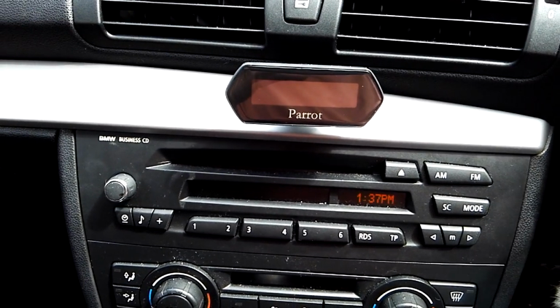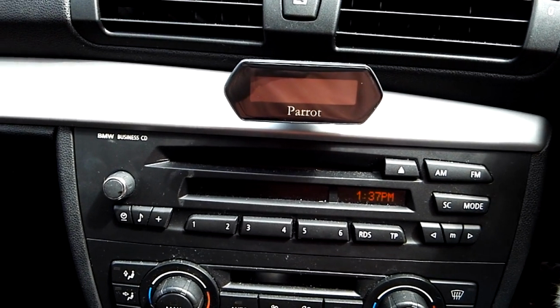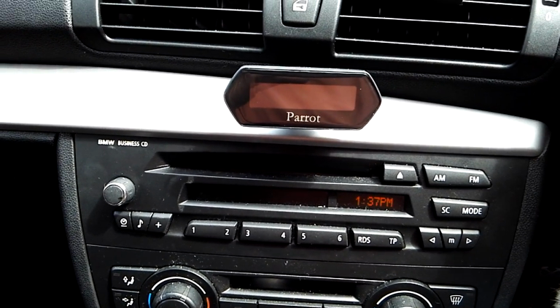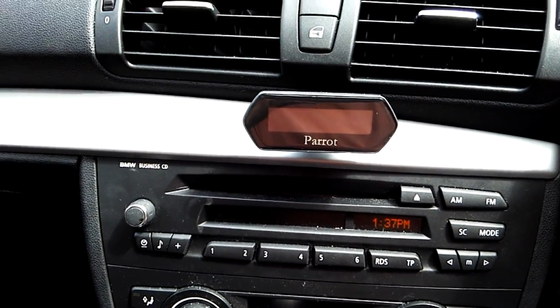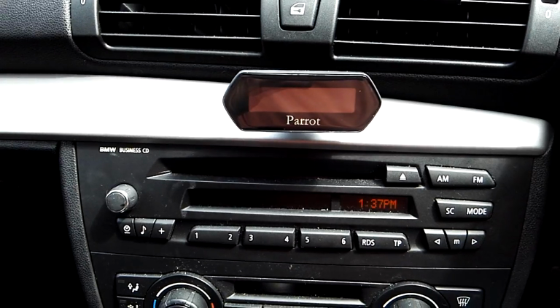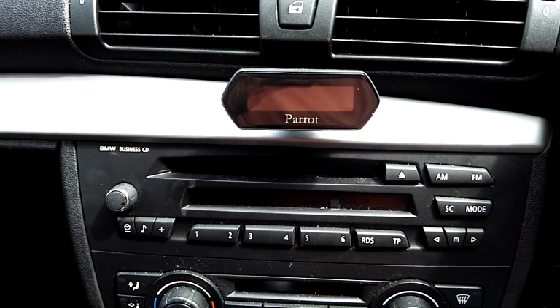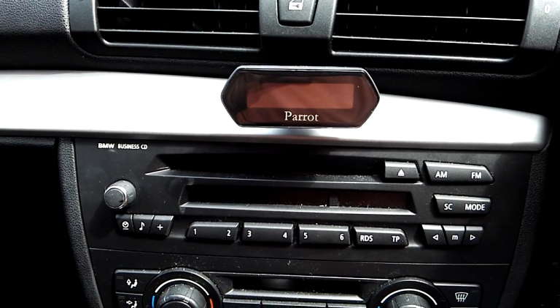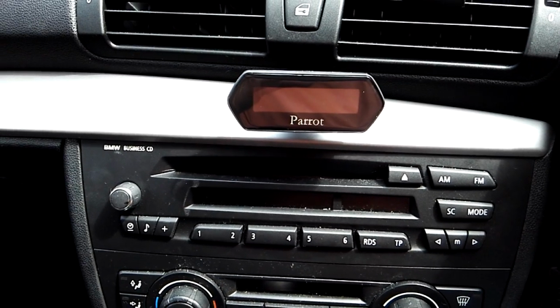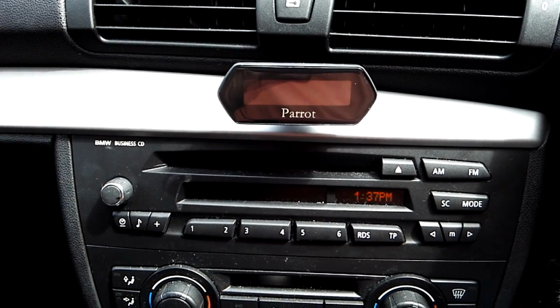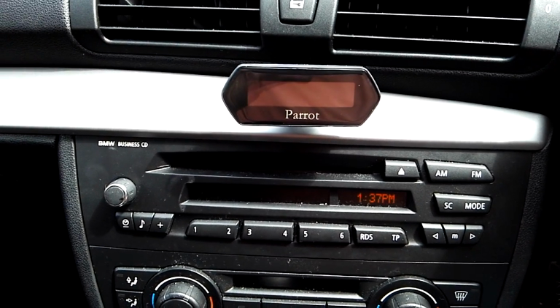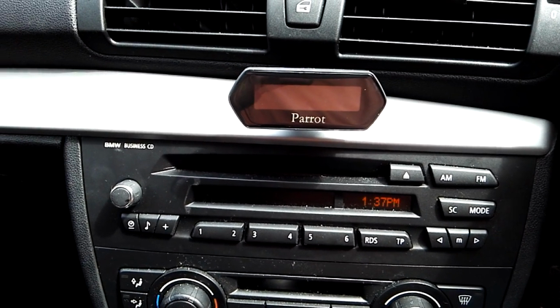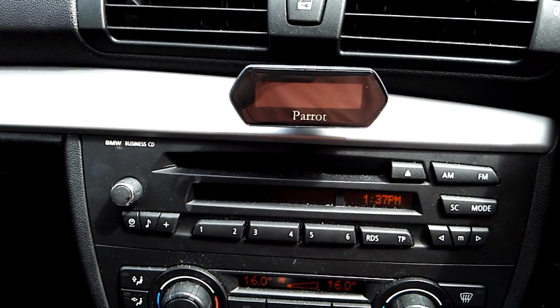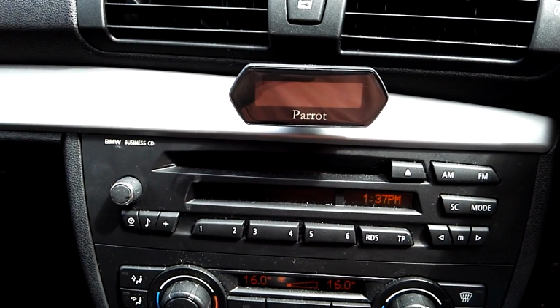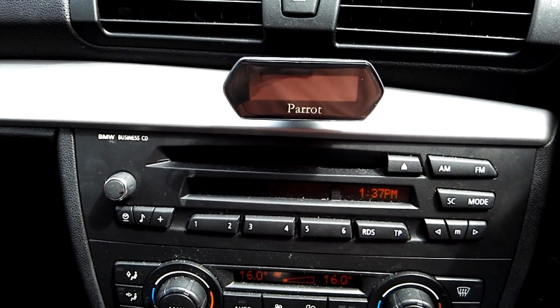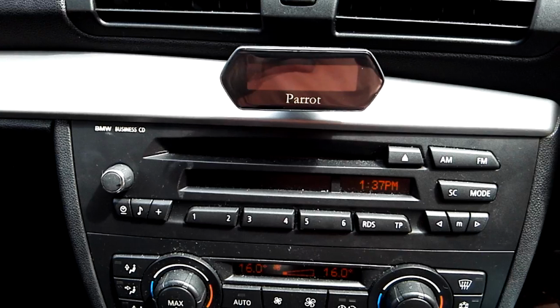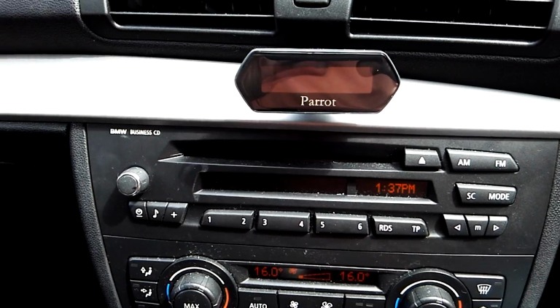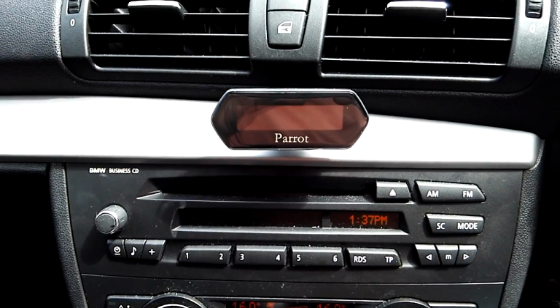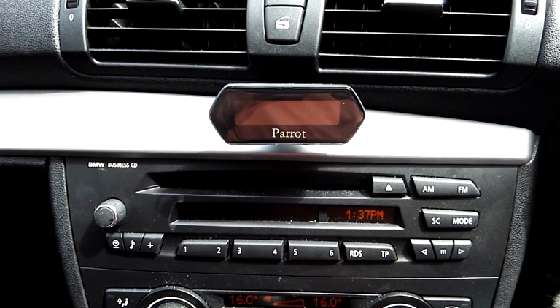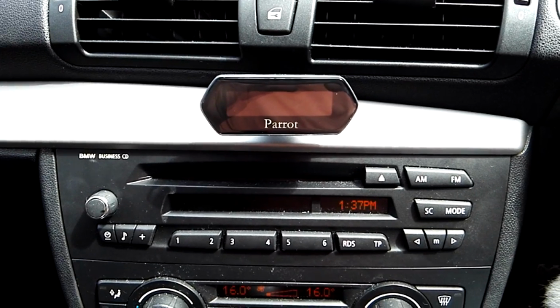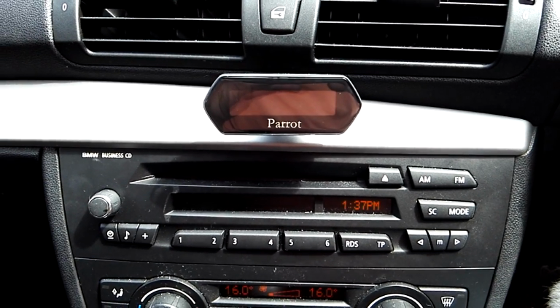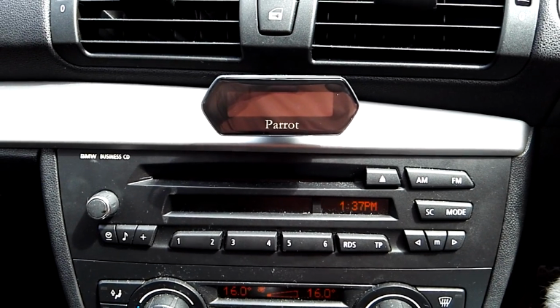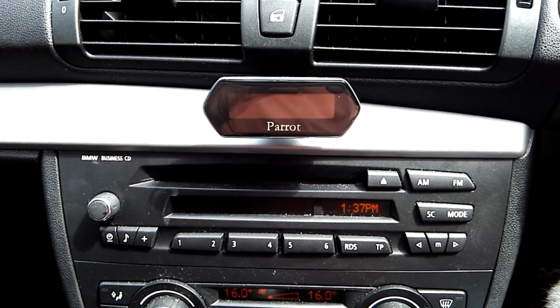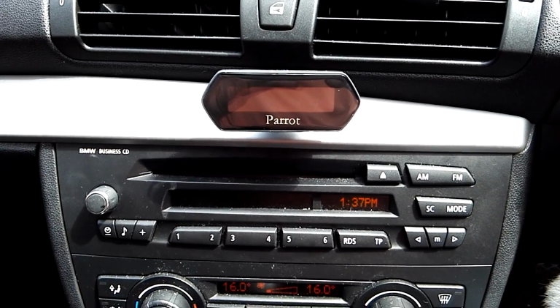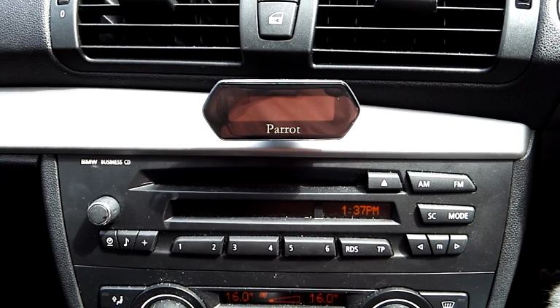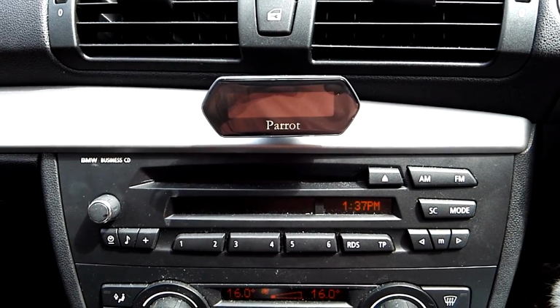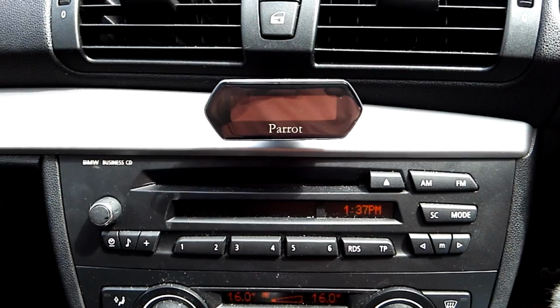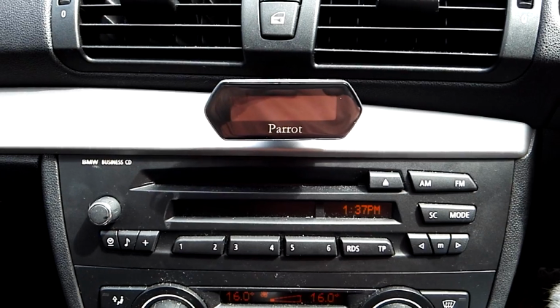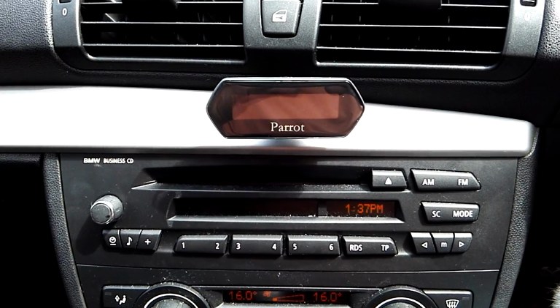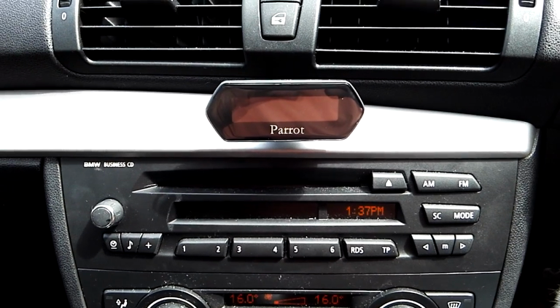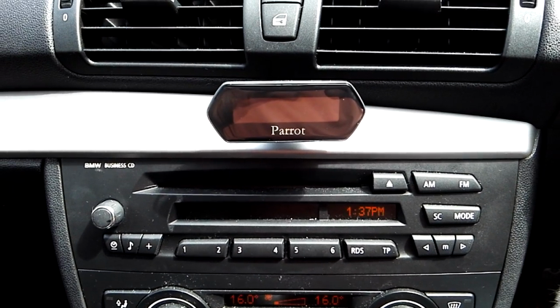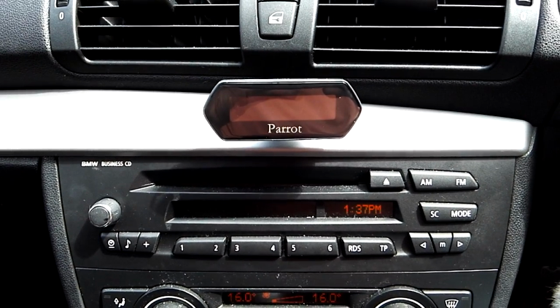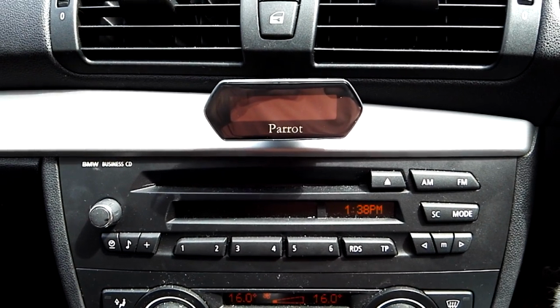Firstly, turn the ignition on until the kit boots up. You need to wait until the graphic equaliser has fully loaded and the screen has done its start-up sequence.